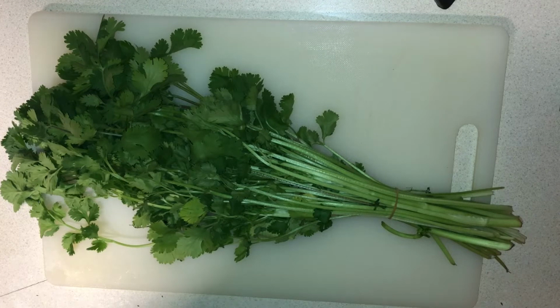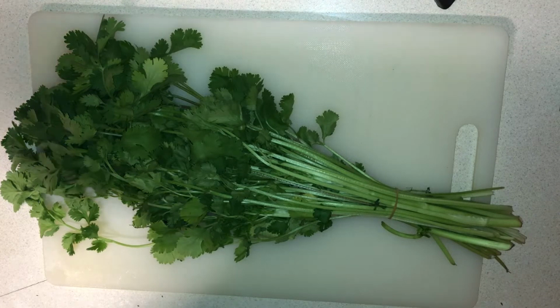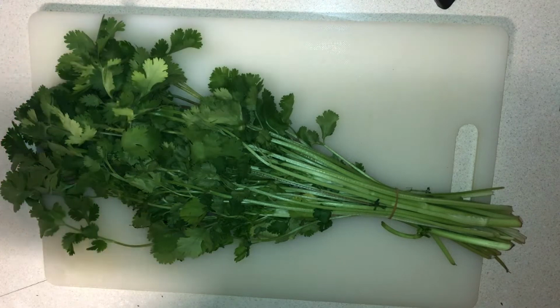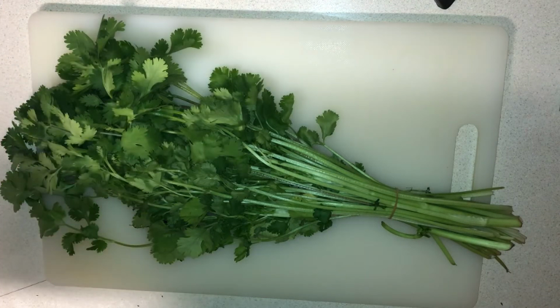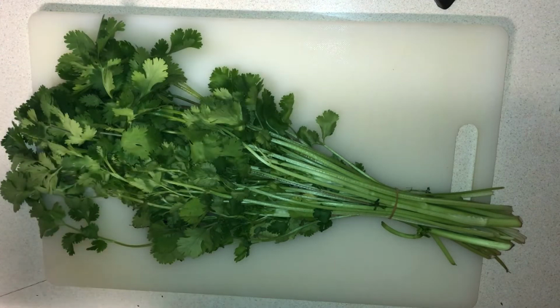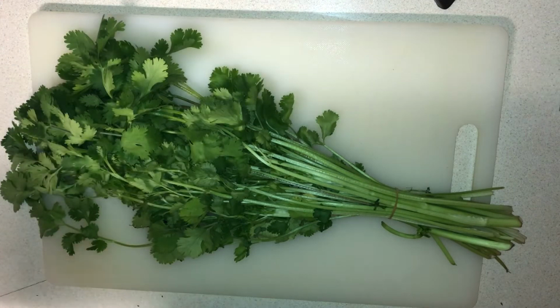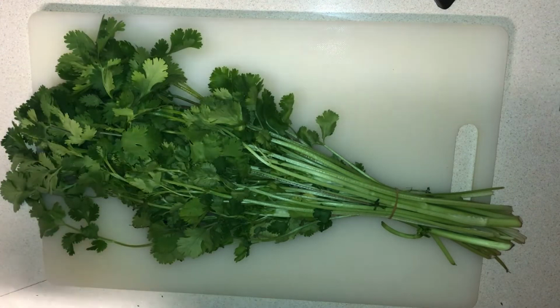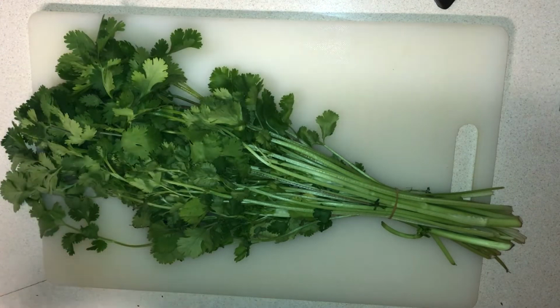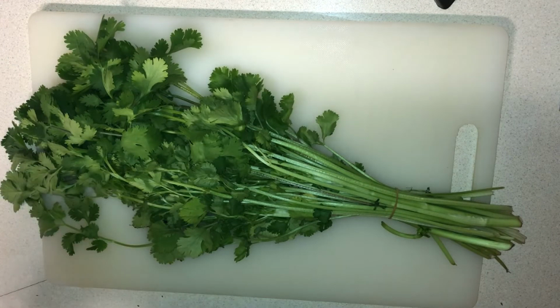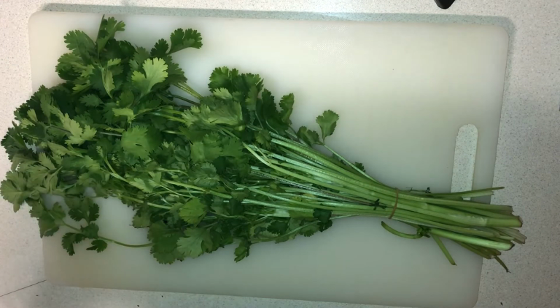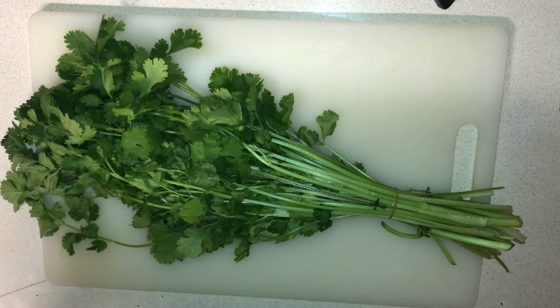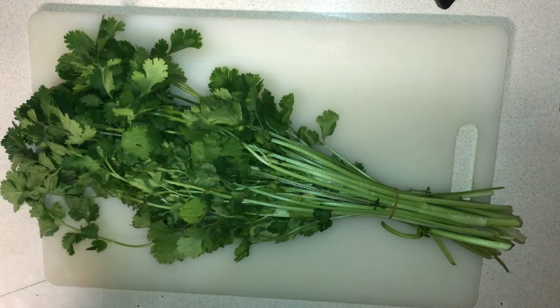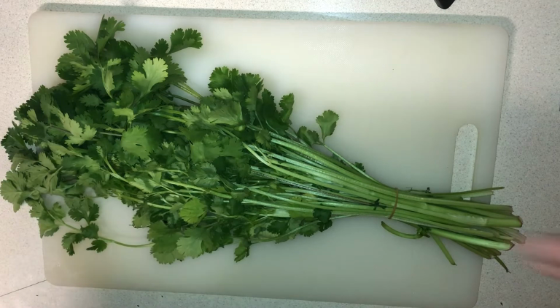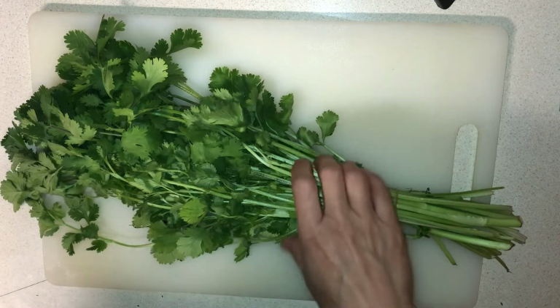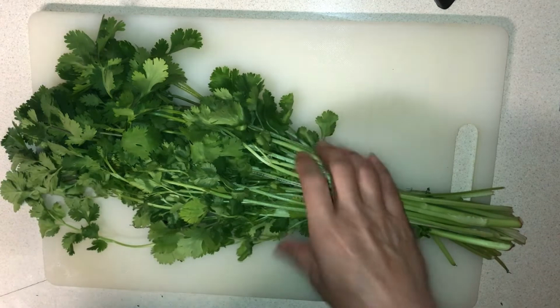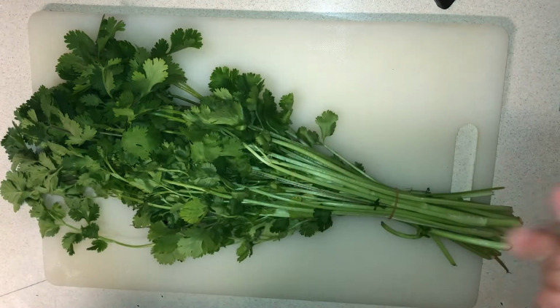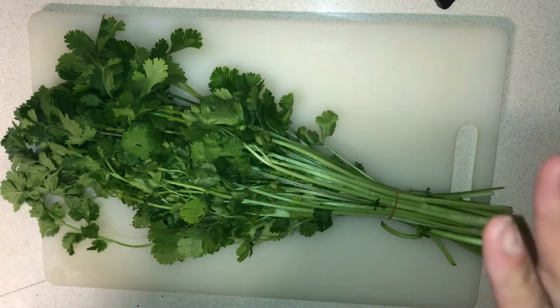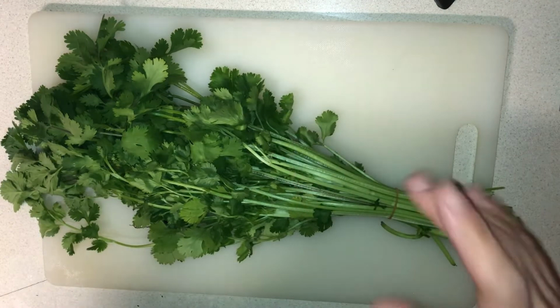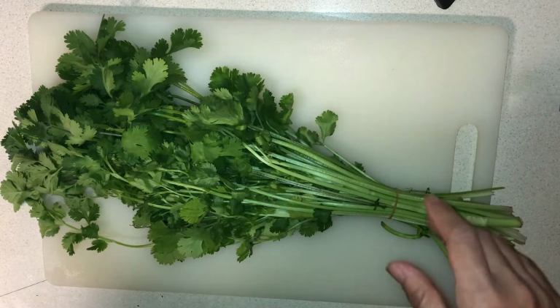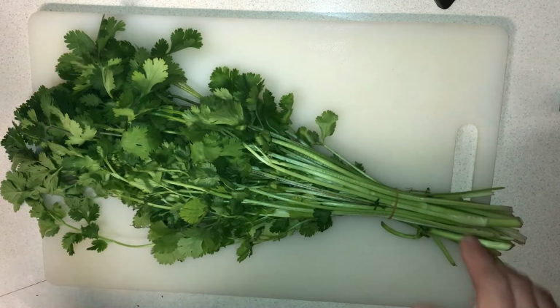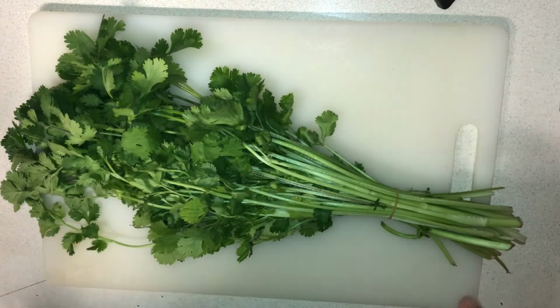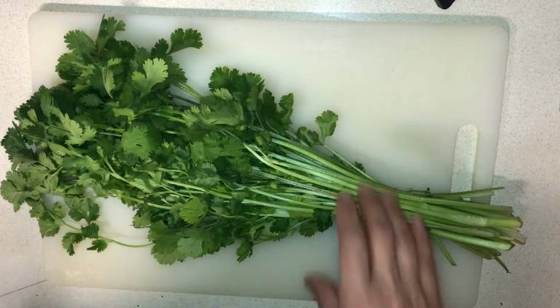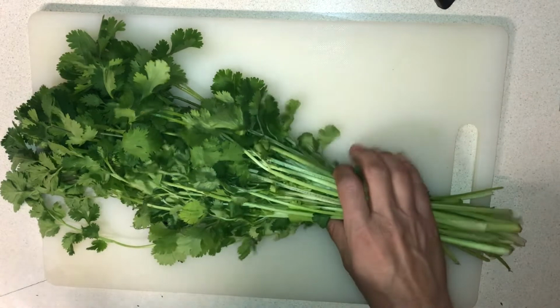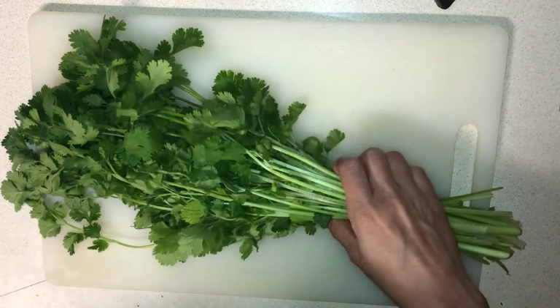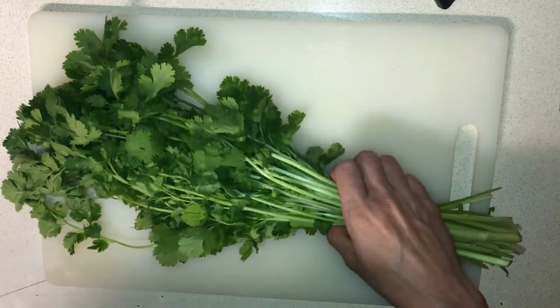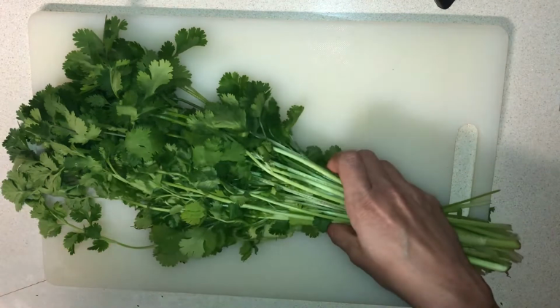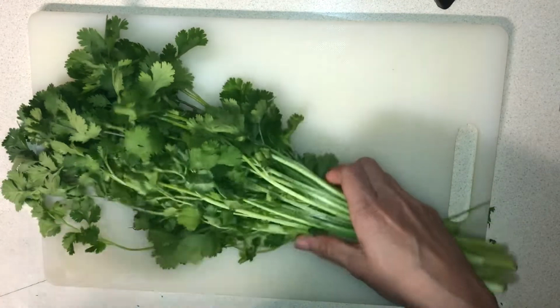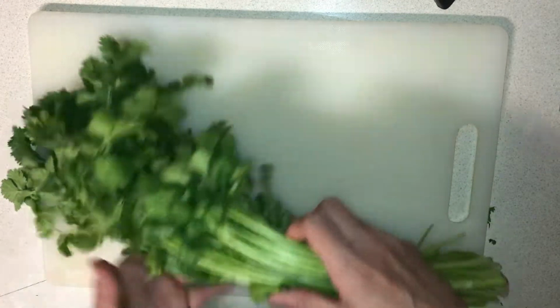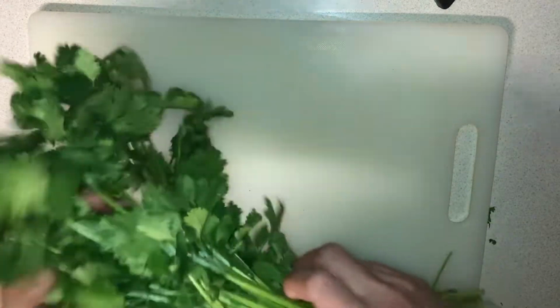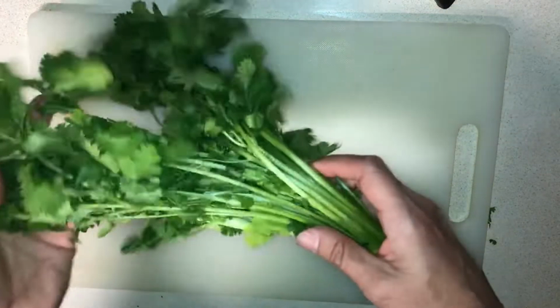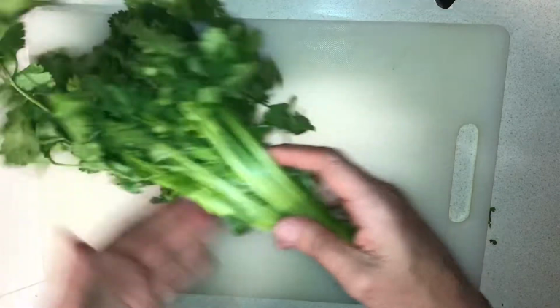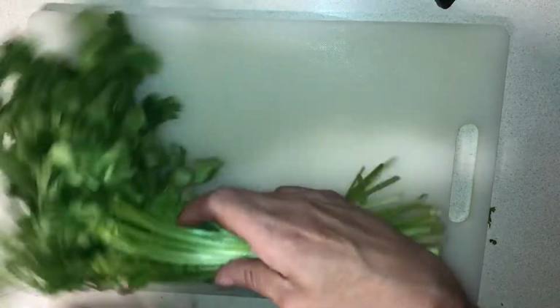How to store cilantro and make it last for a week. I used to keep it in a cup of water, but that lasted for like a week. Then I learned this little trick. Get your cilantro...